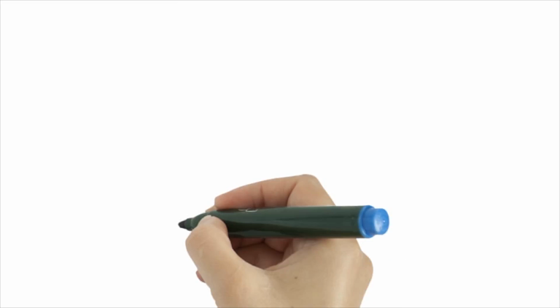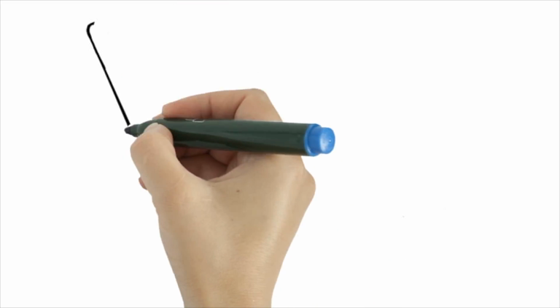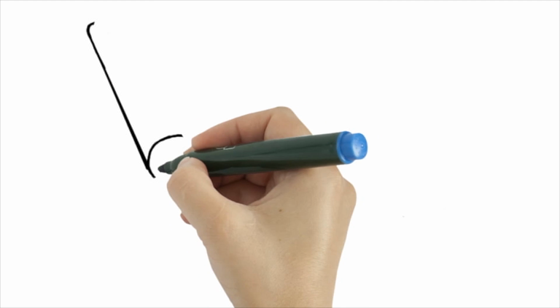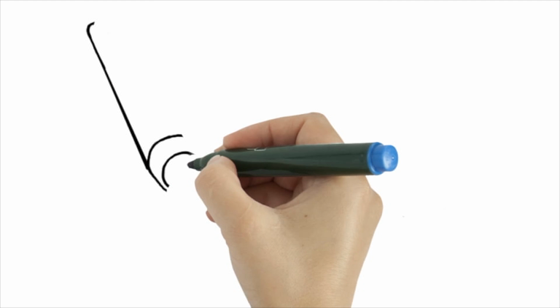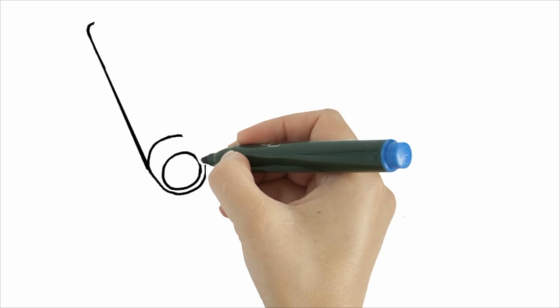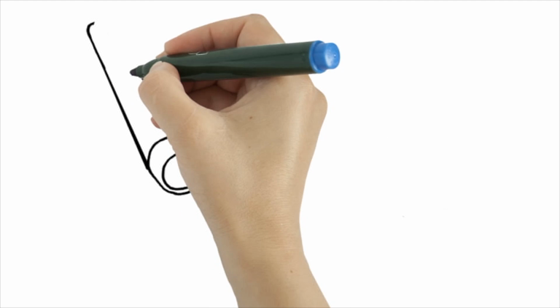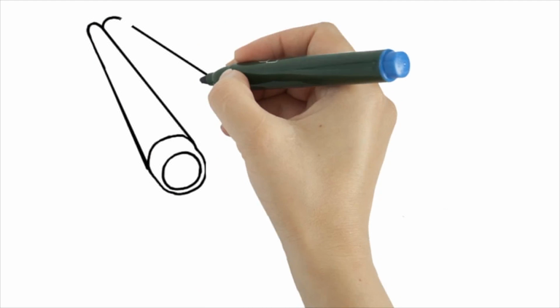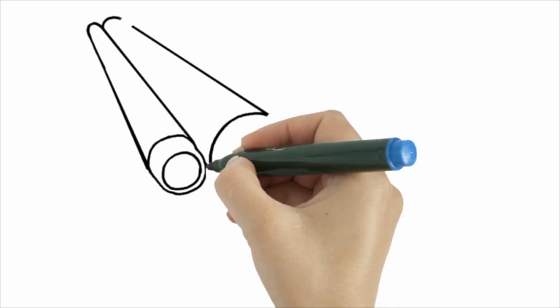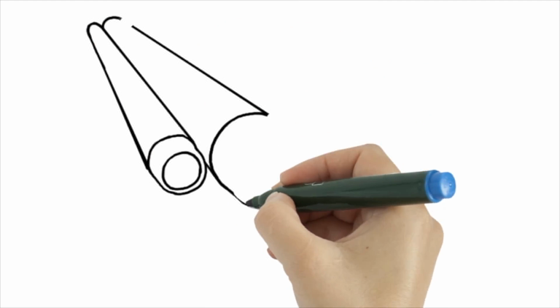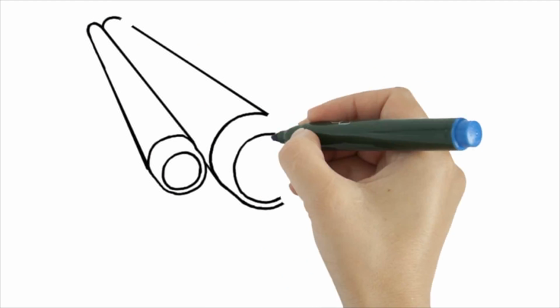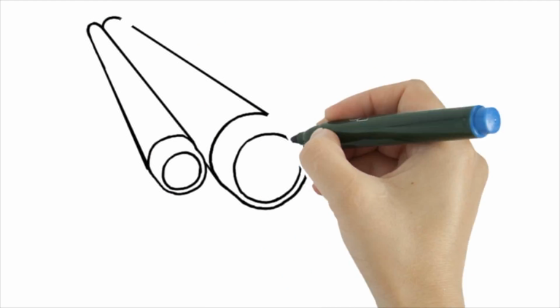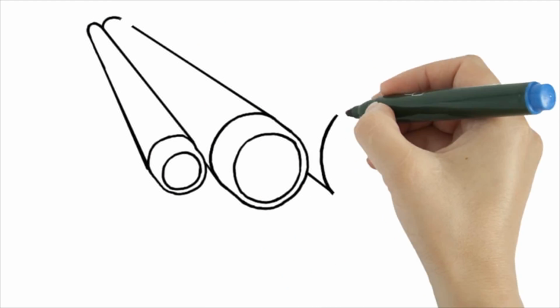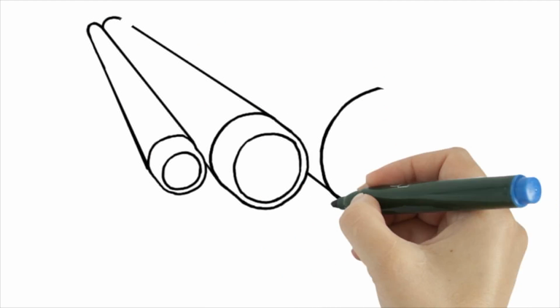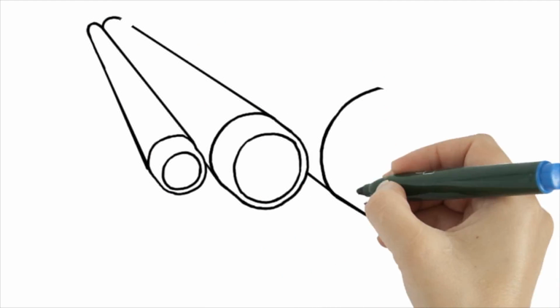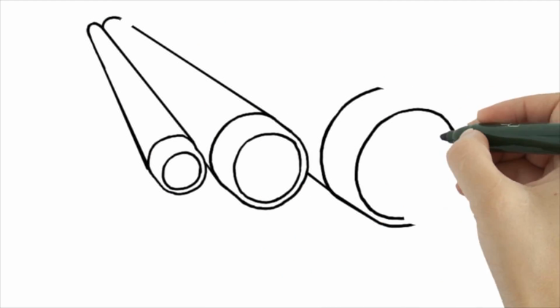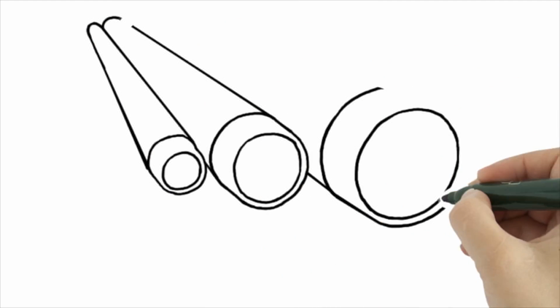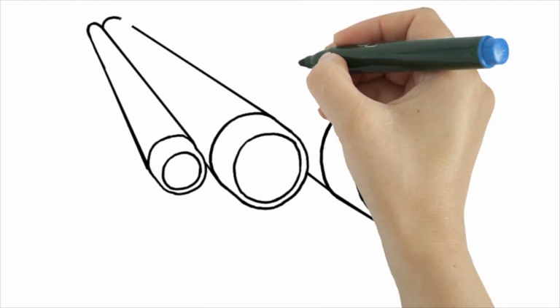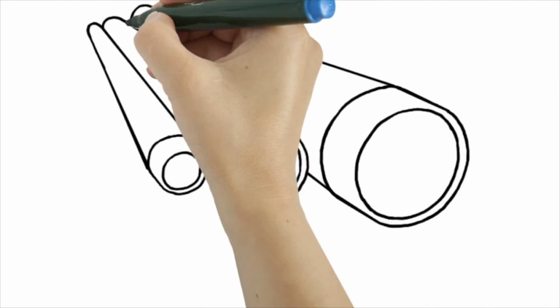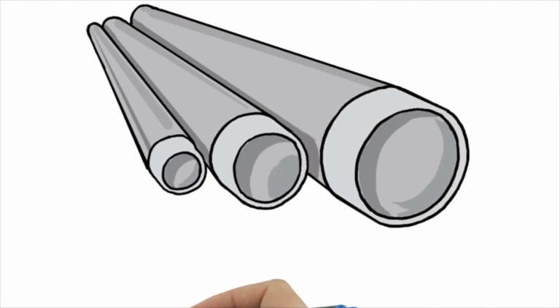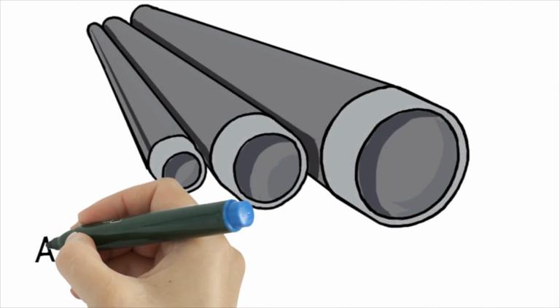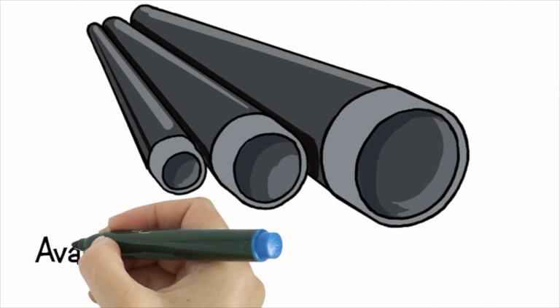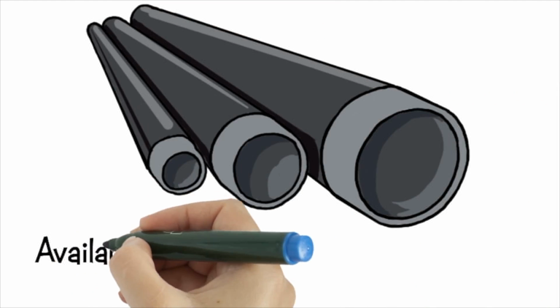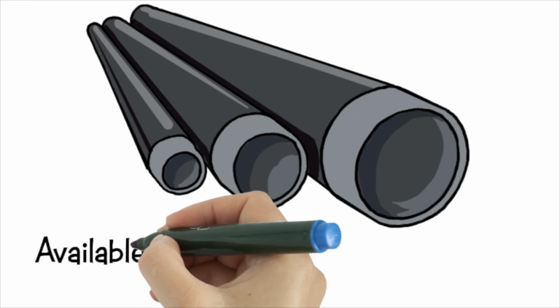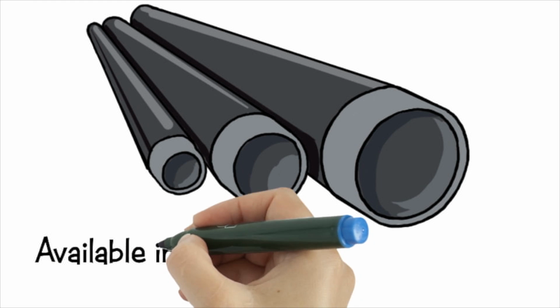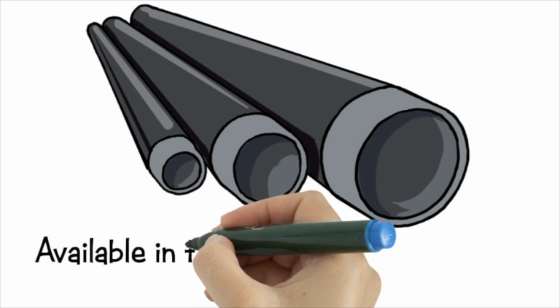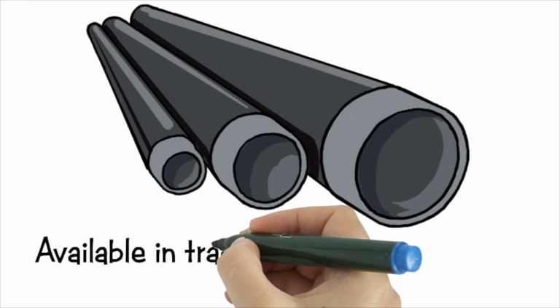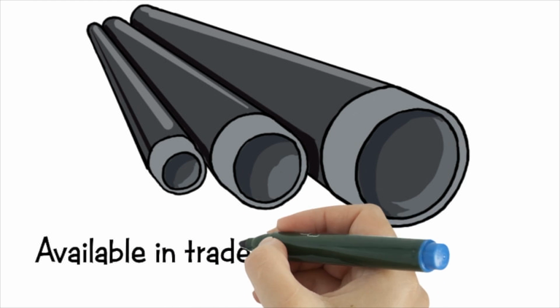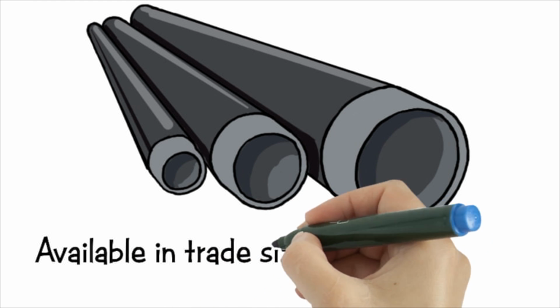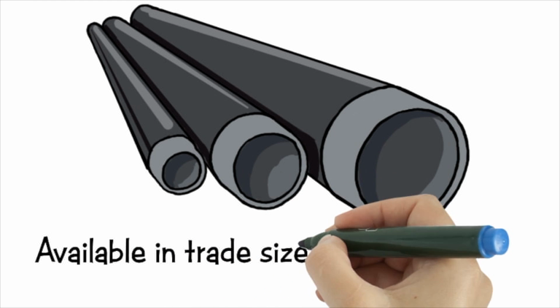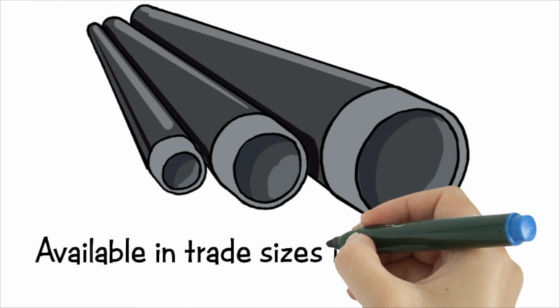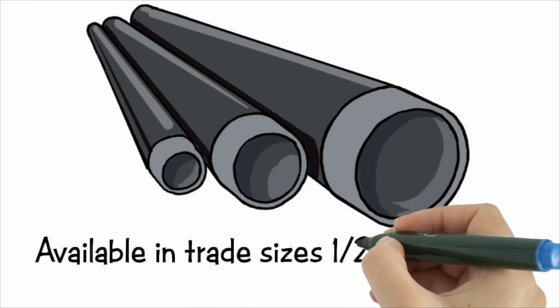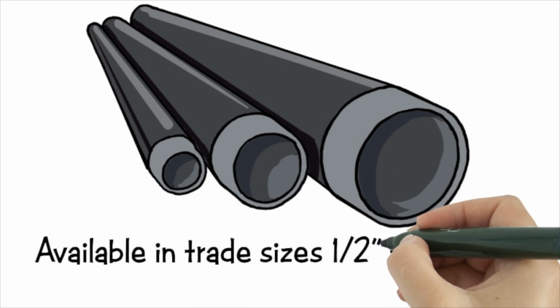CalBond conduit systems are both durable and very easy to install. Available in all trade sizes from 1.5 to 6 inches.